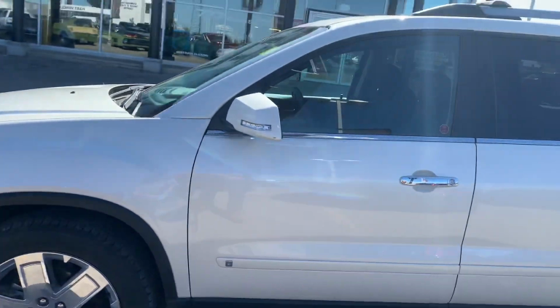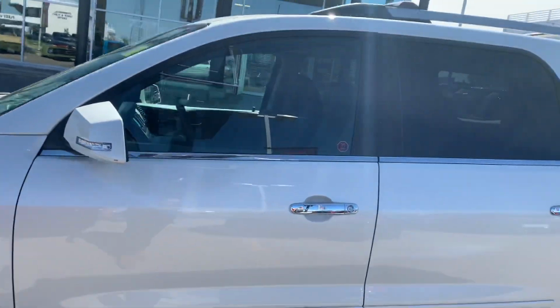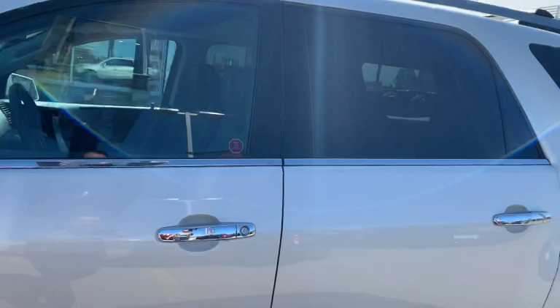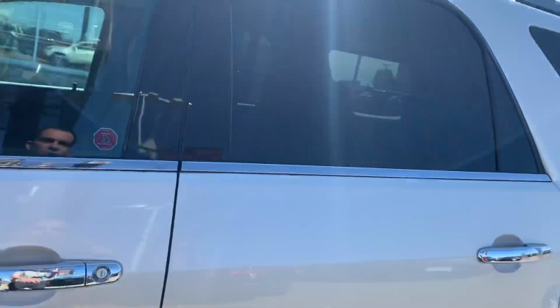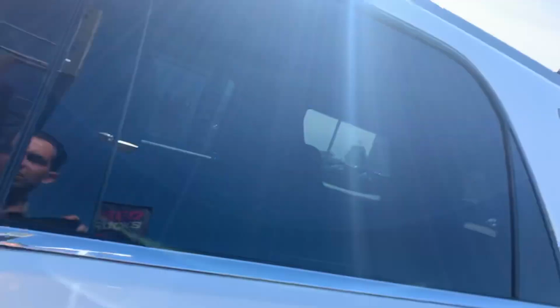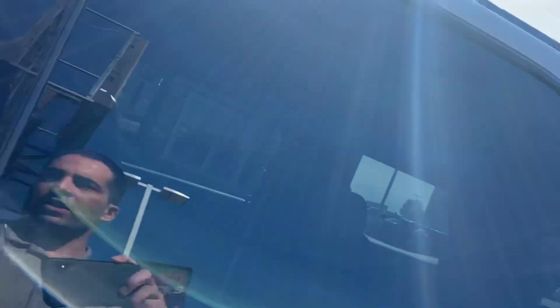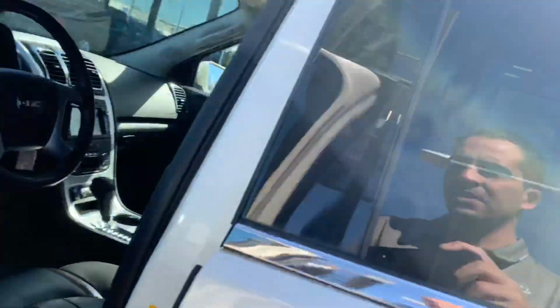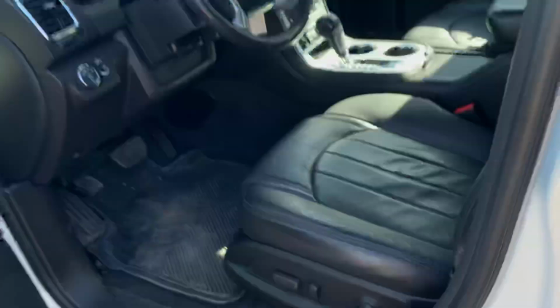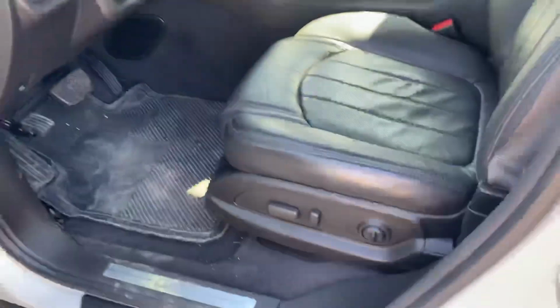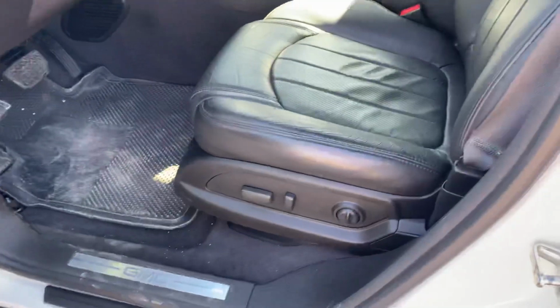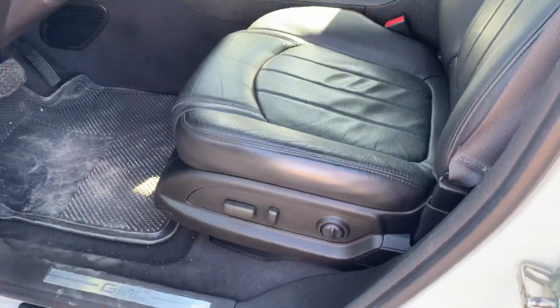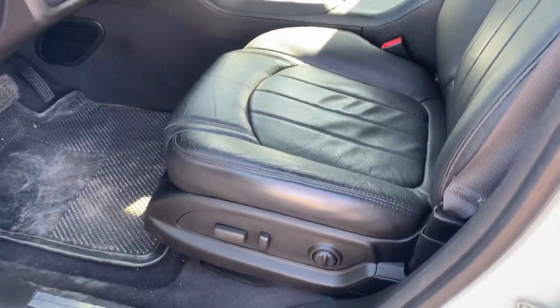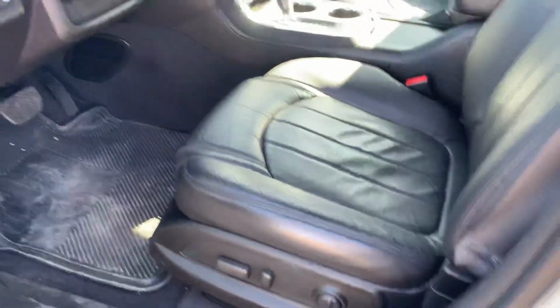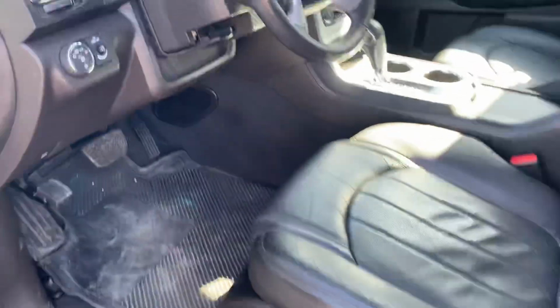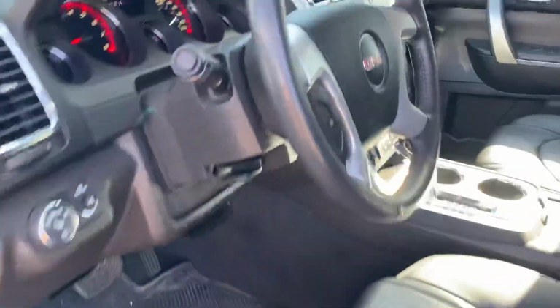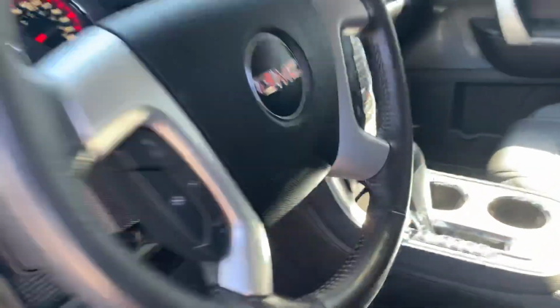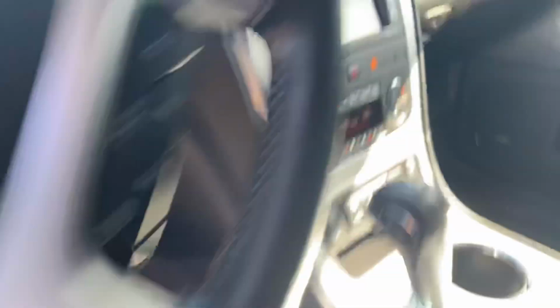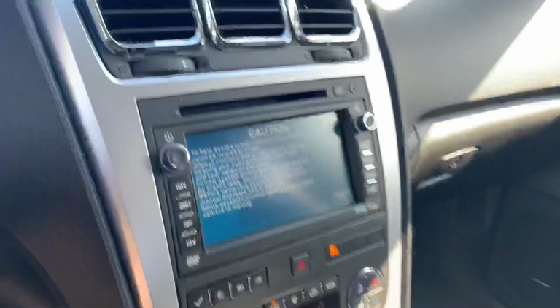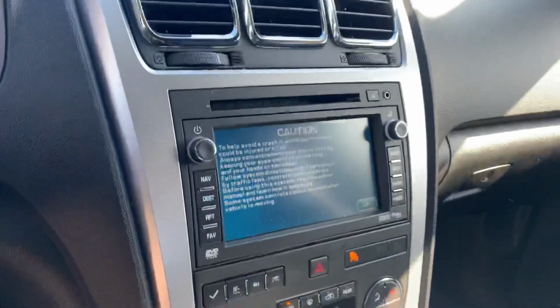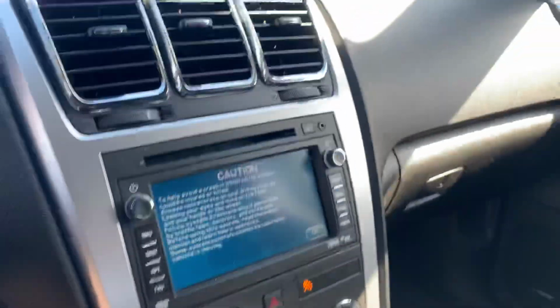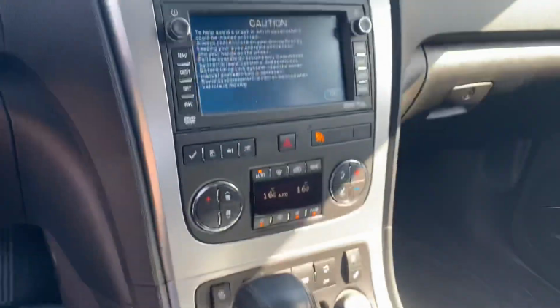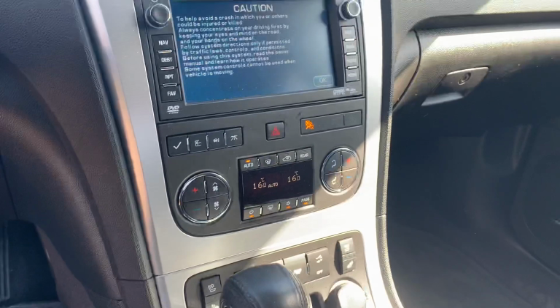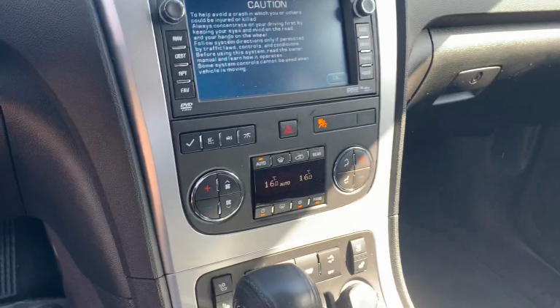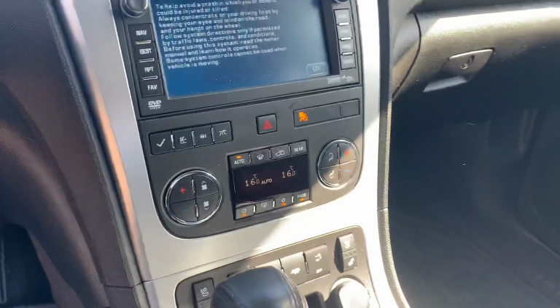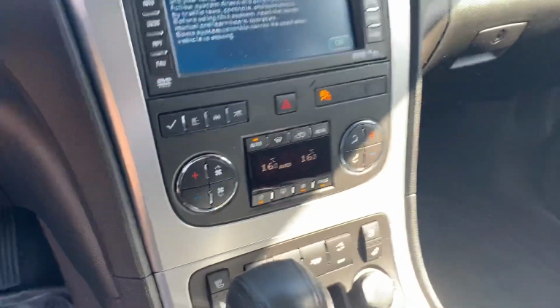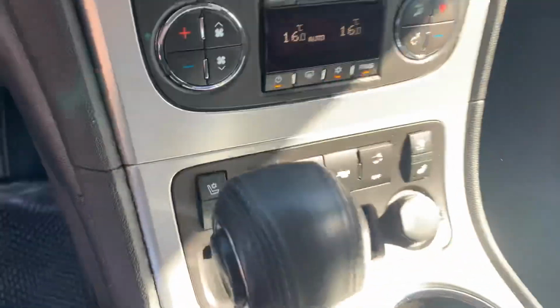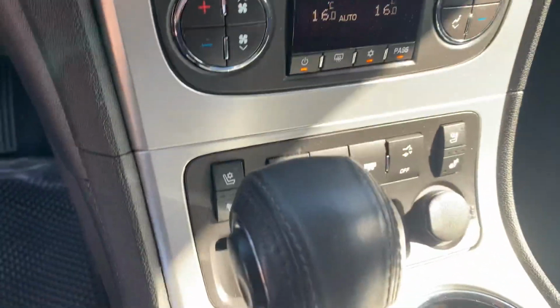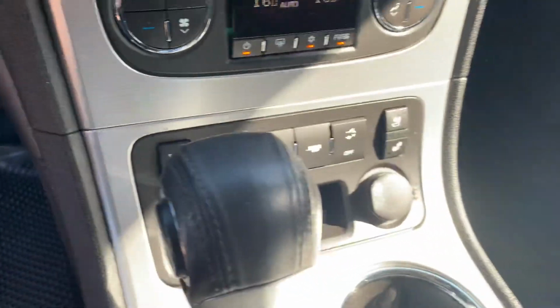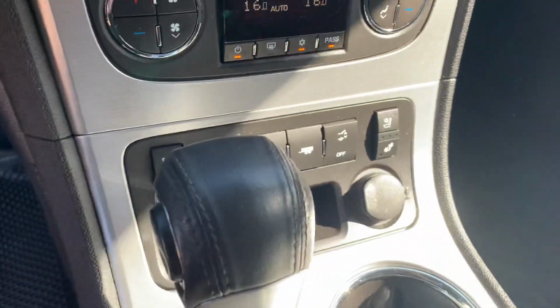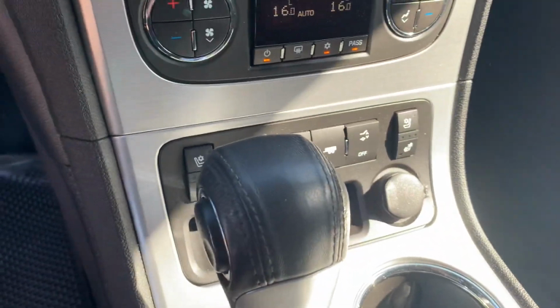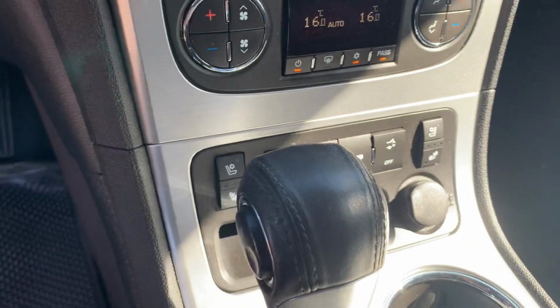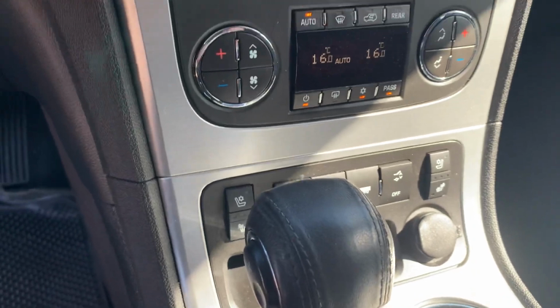I'm going to pop it open — as you'll notice, she's loaded right up inside. Got your power seat on the interior, full navigation, climate control, dual sided. You got your heated and cooled seats down below.